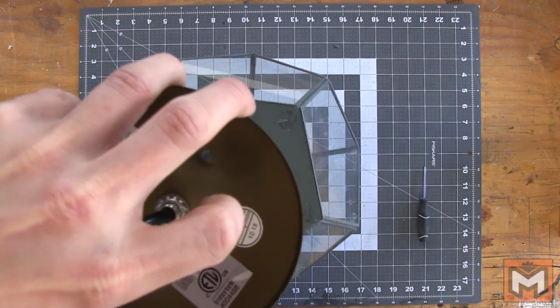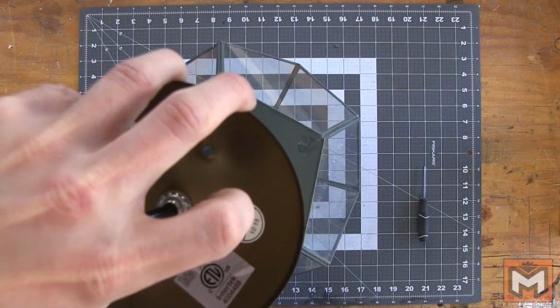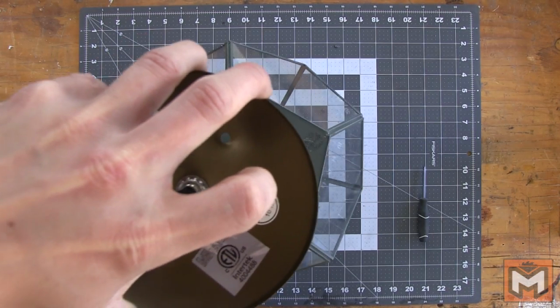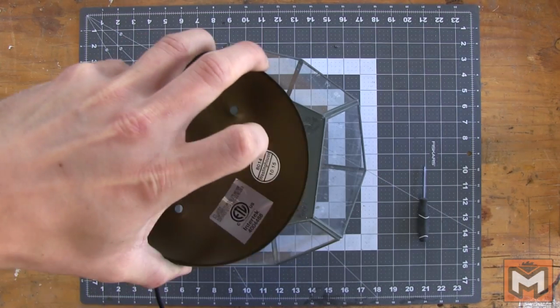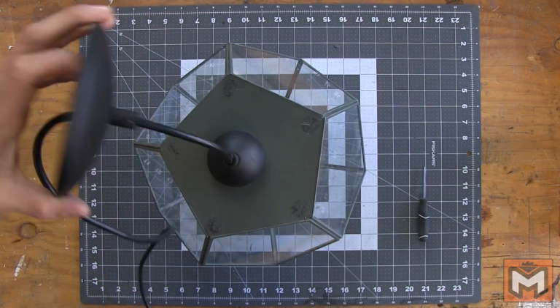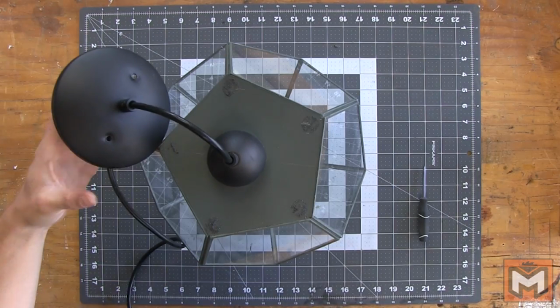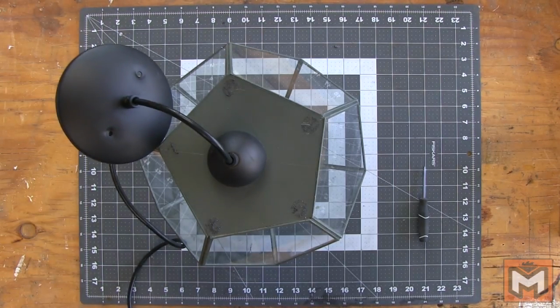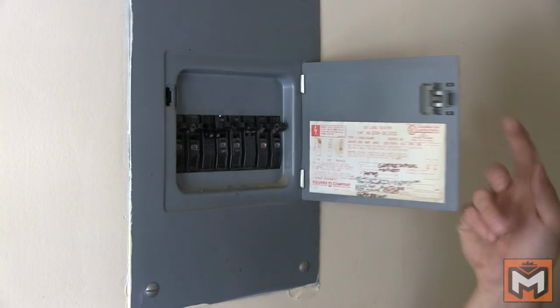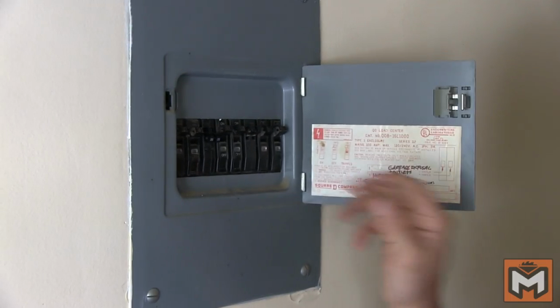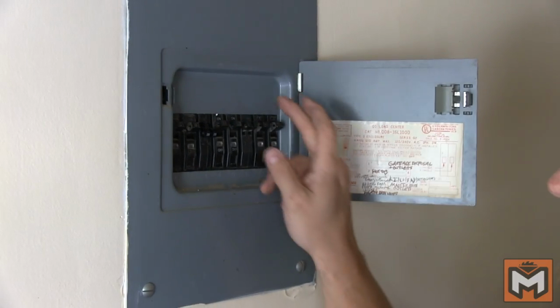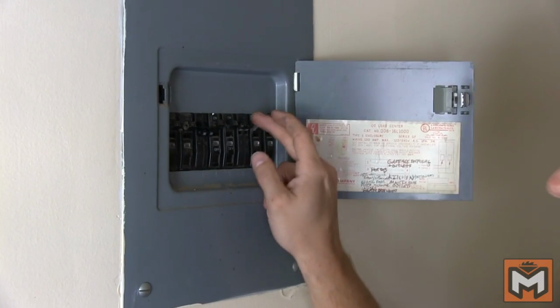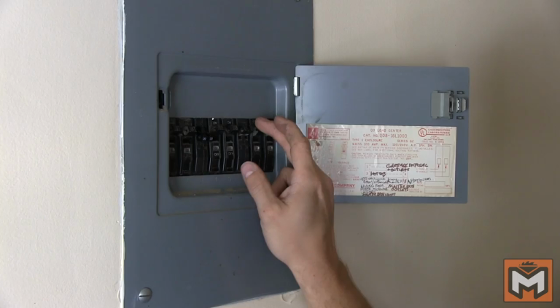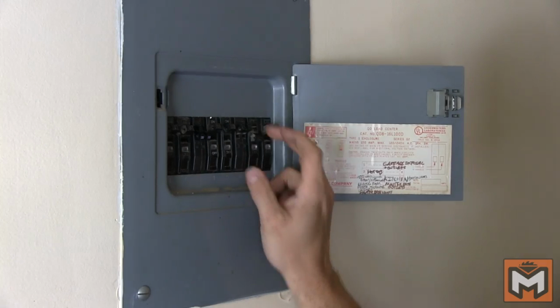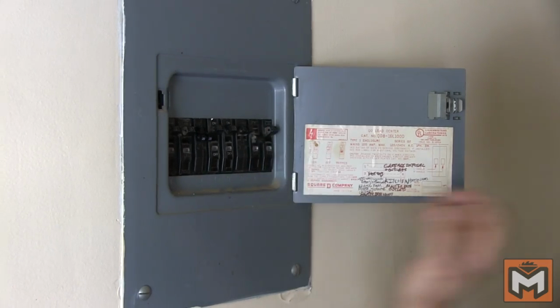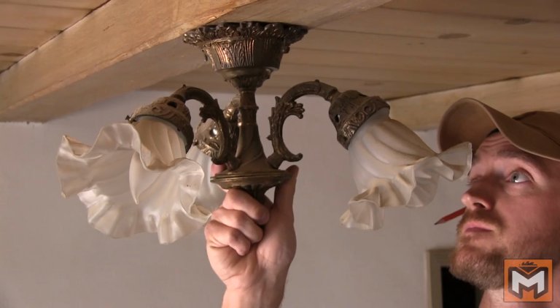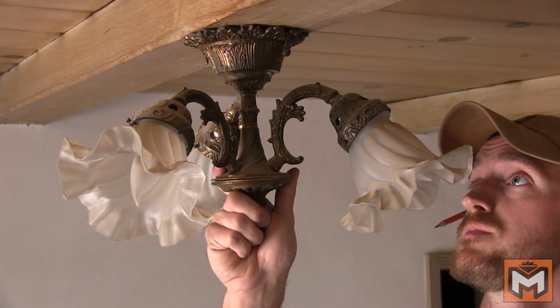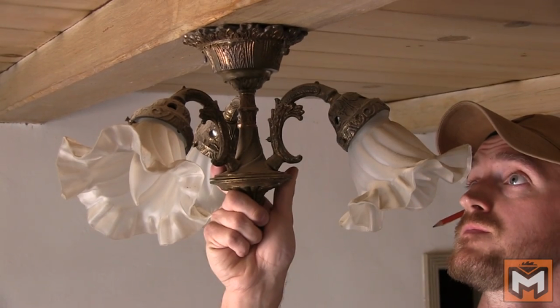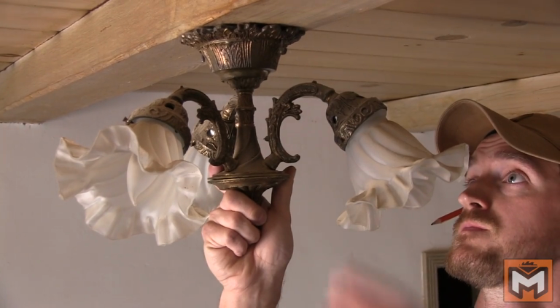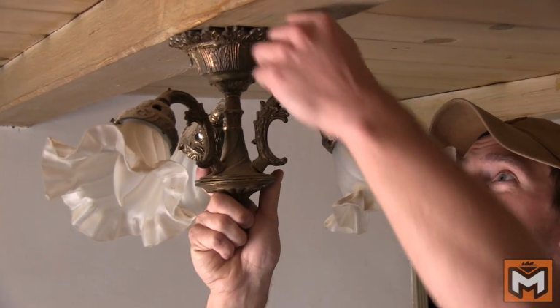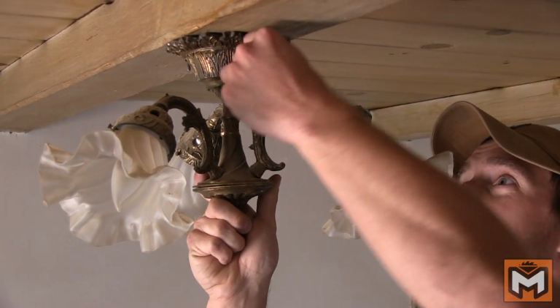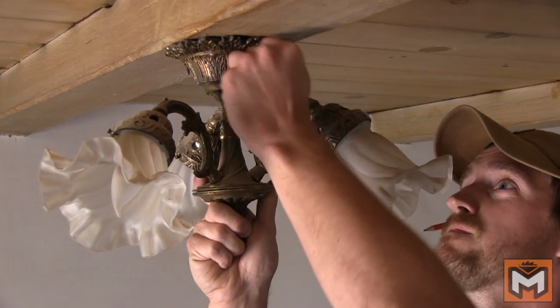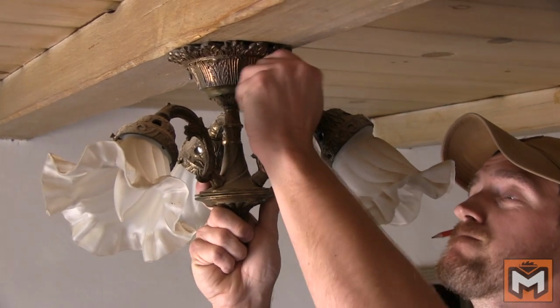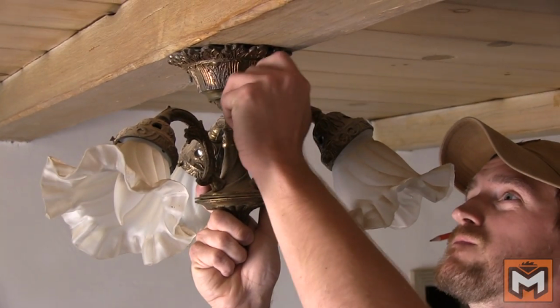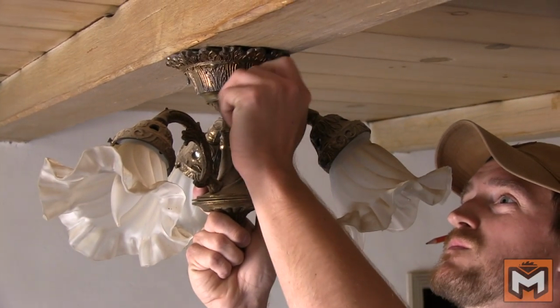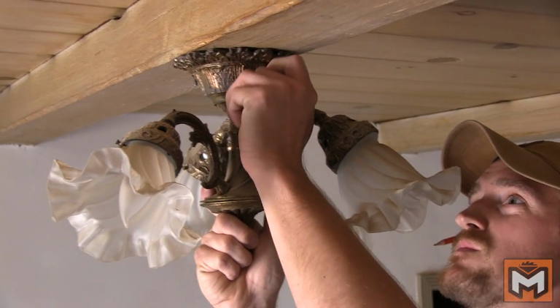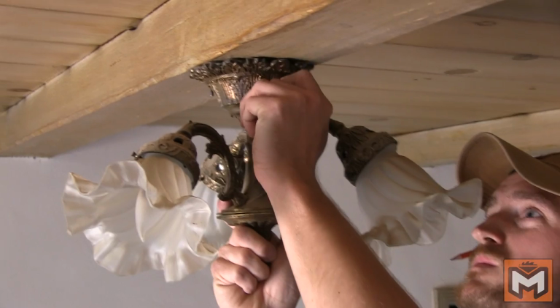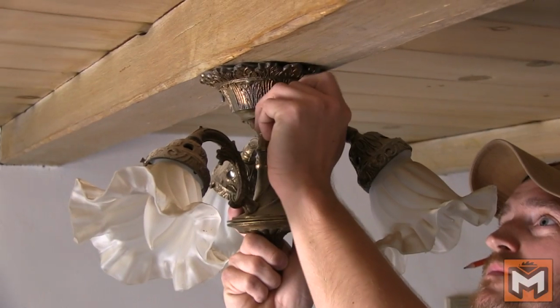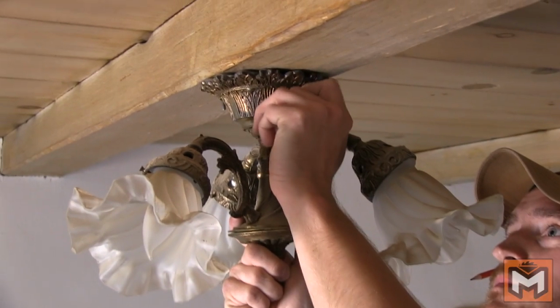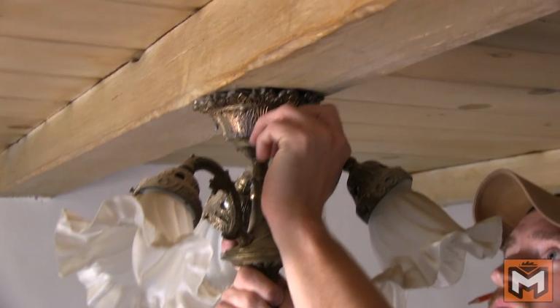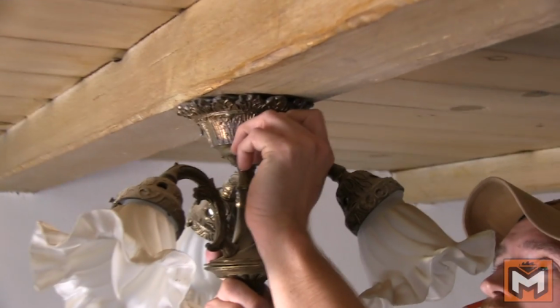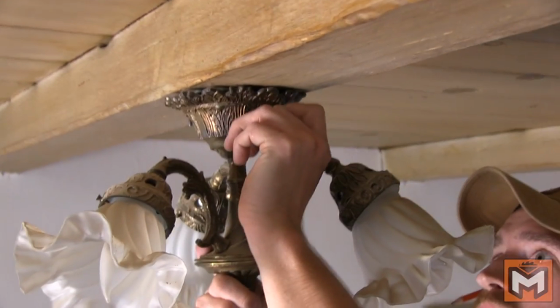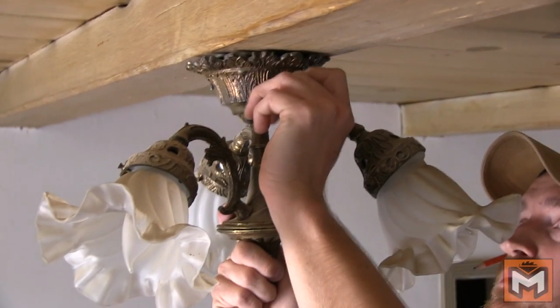With our build finished, now we can focus on the install. The first thing I'll do is turn off the breaker that powers the light. Next, I'll remove the old fixture. I'm not going to throw it away because somebody might want it, but it's not for me so I'll find somebody else to give it to.